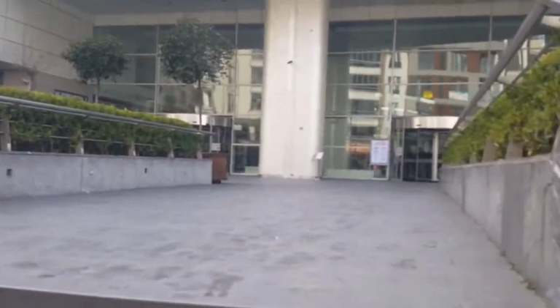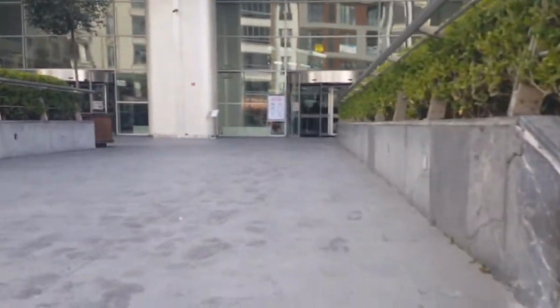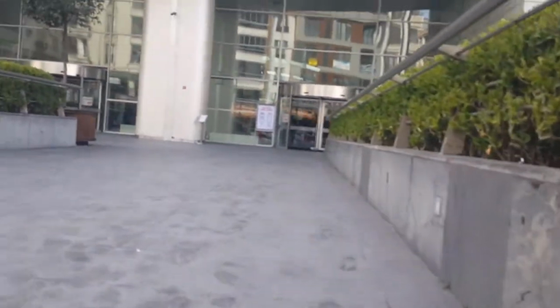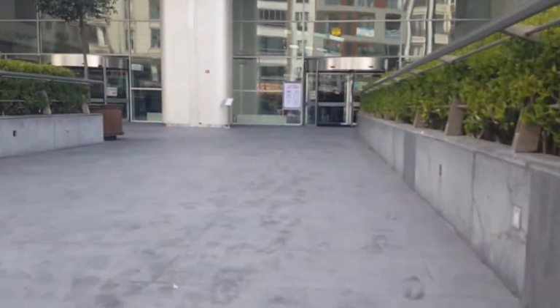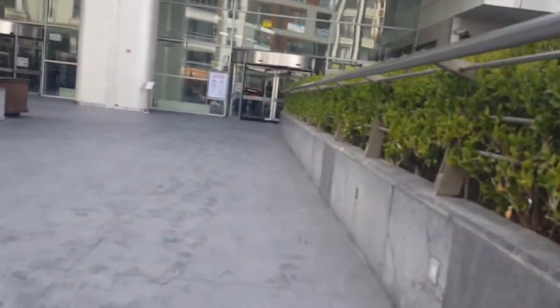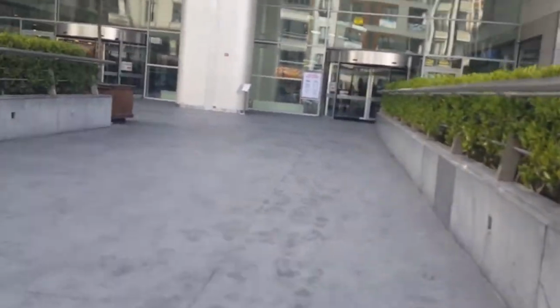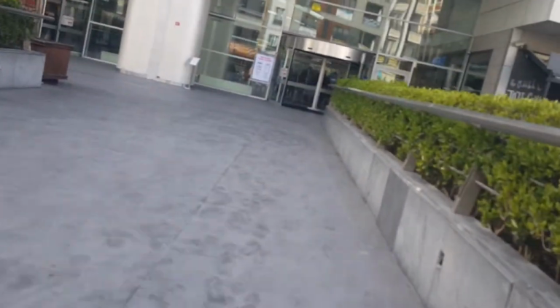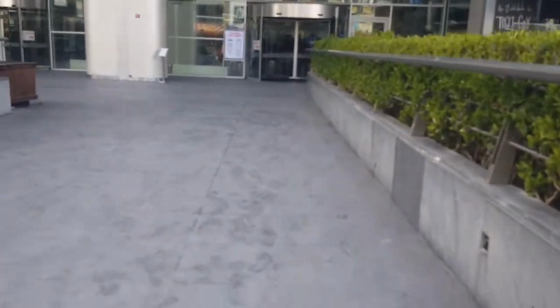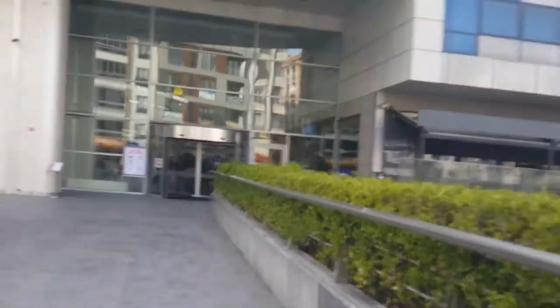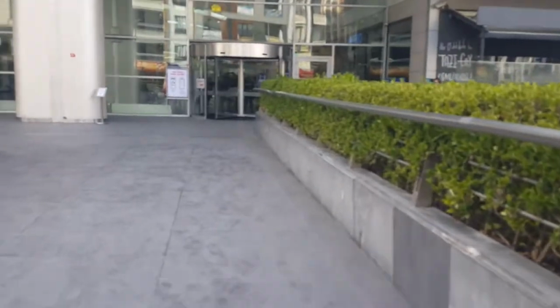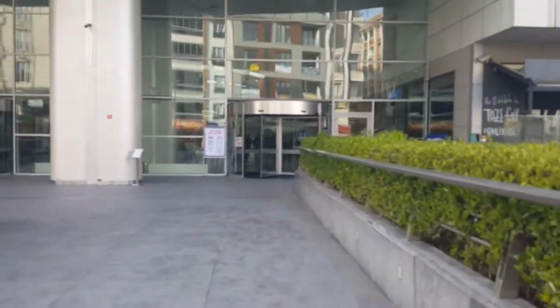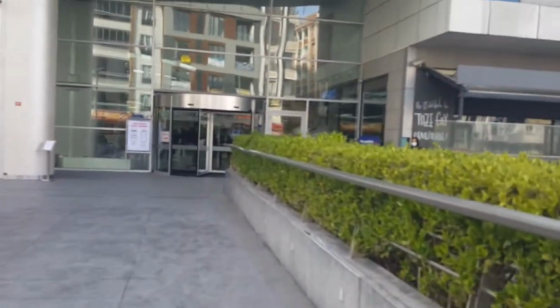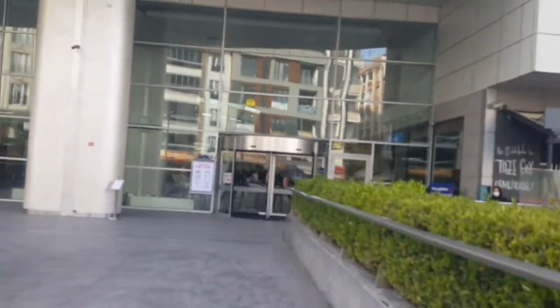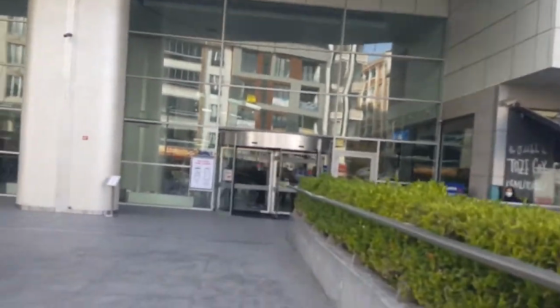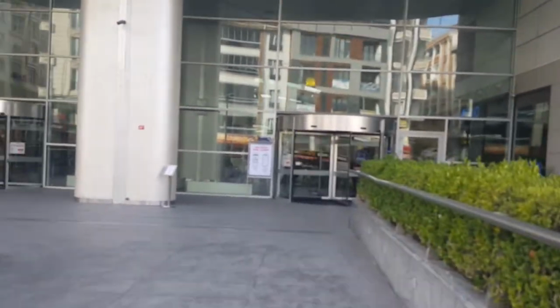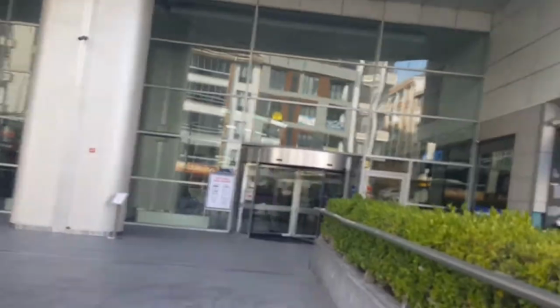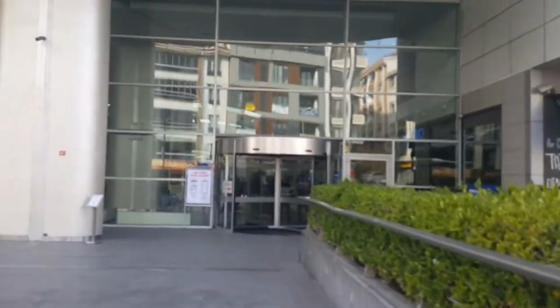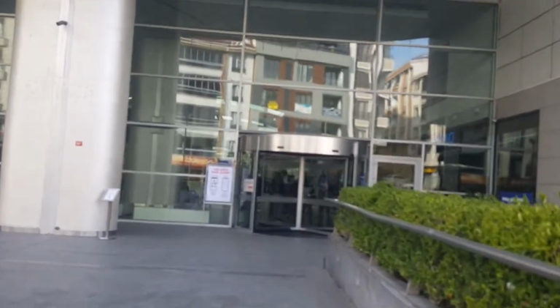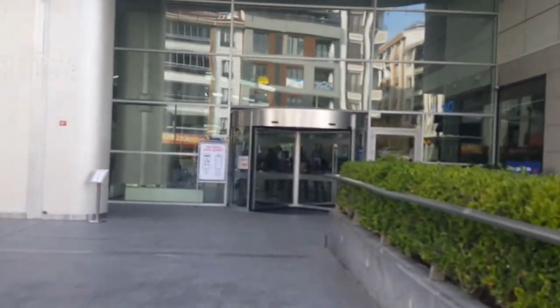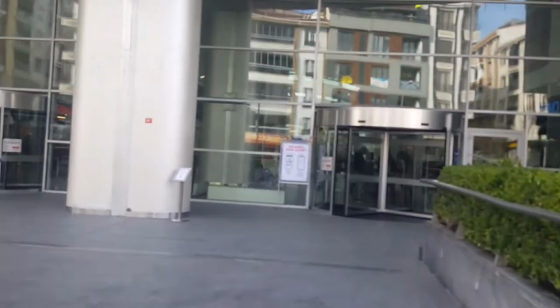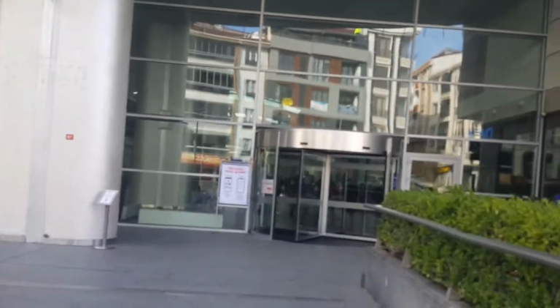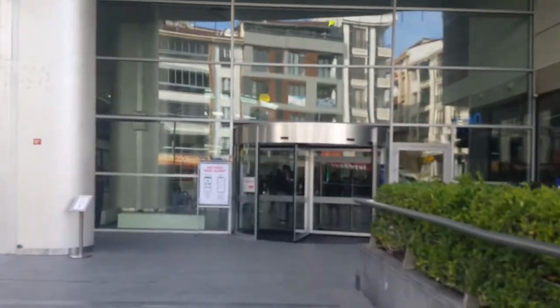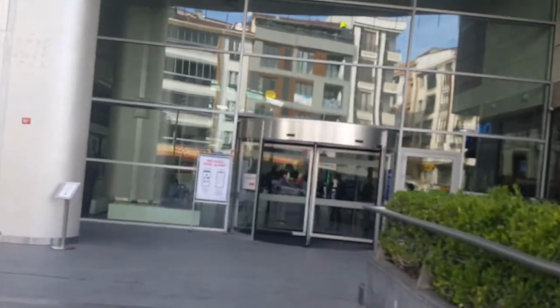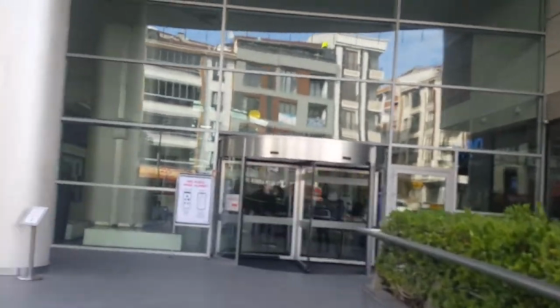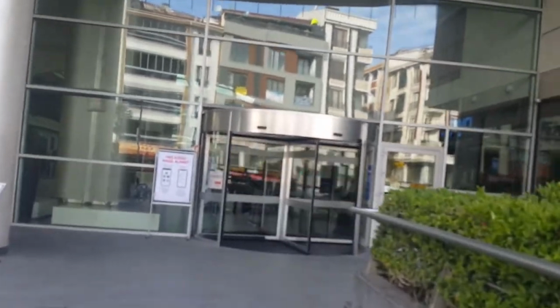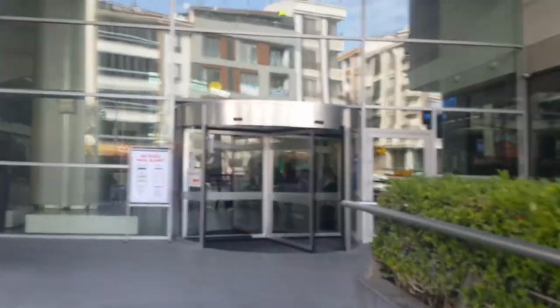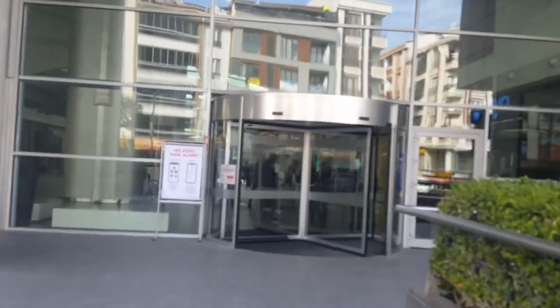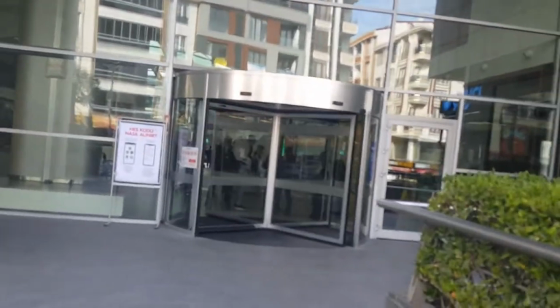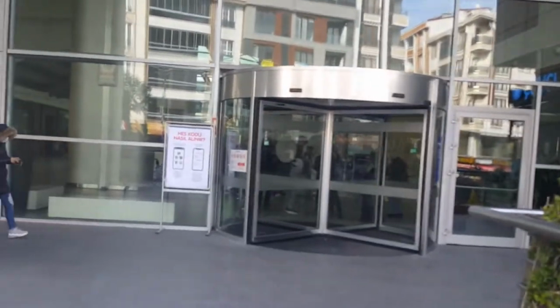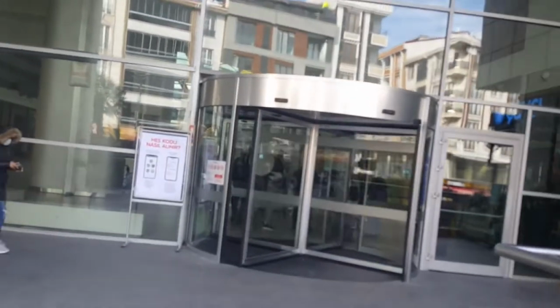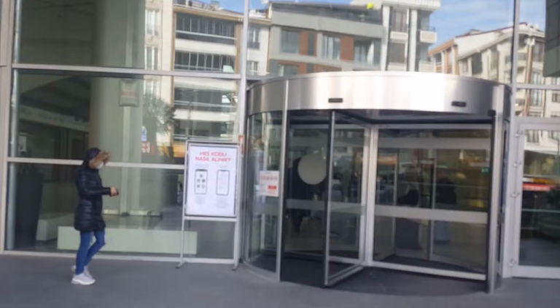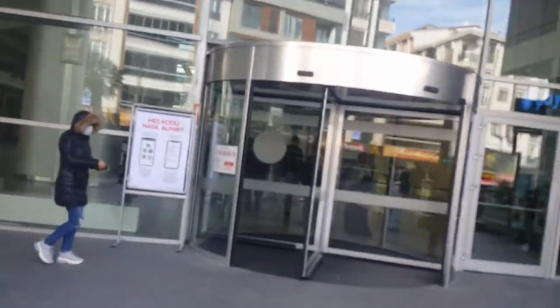We're gonna go up these stairs. Now, because of coronavirus, we'll have to use the HES code, which is like a QR code that they scan for the coronavirus.